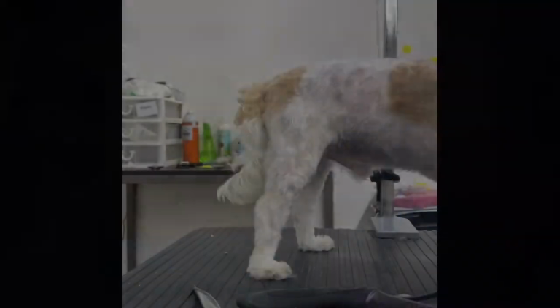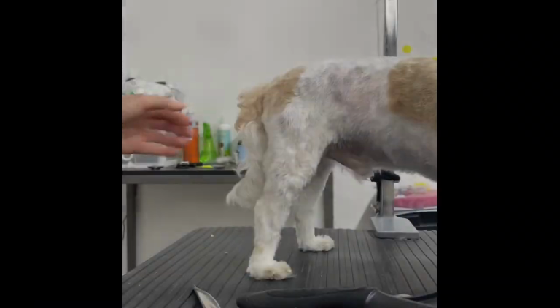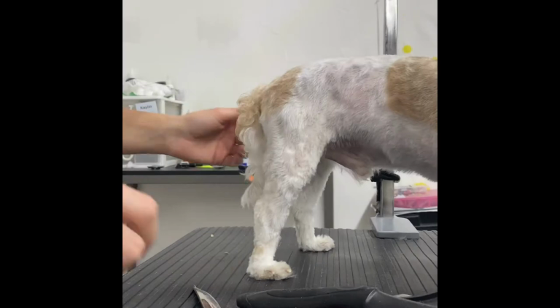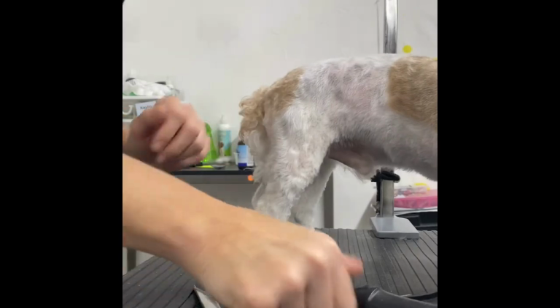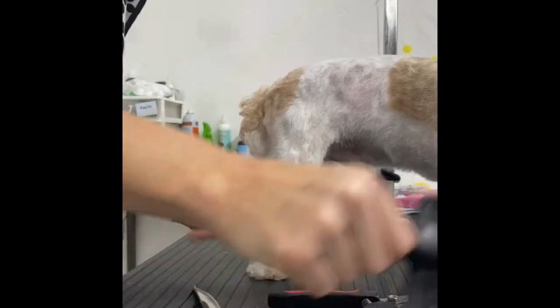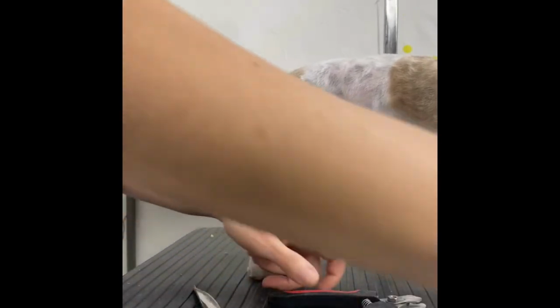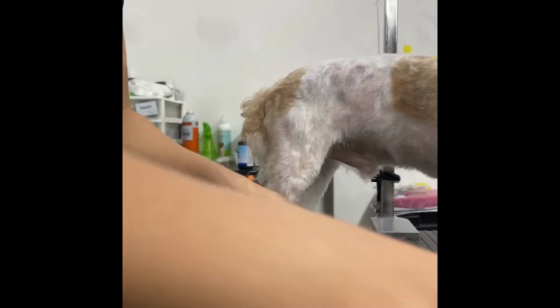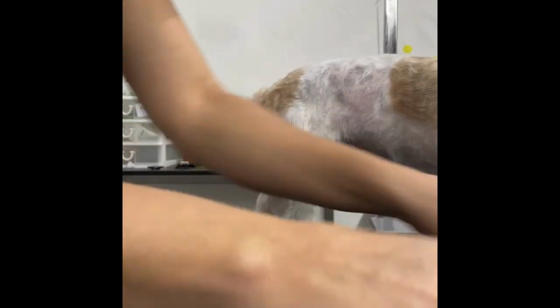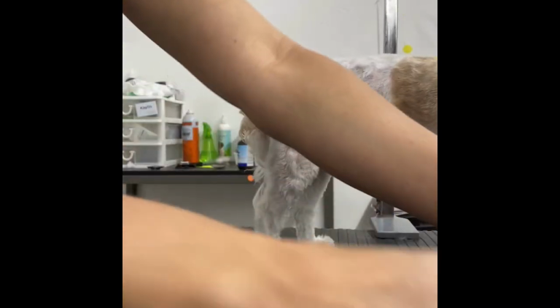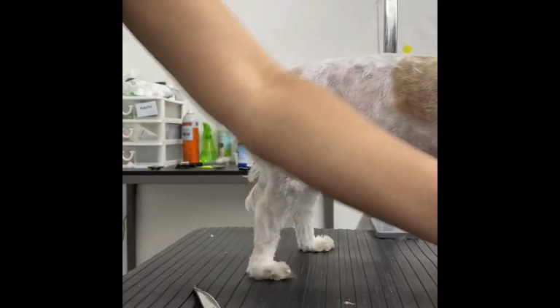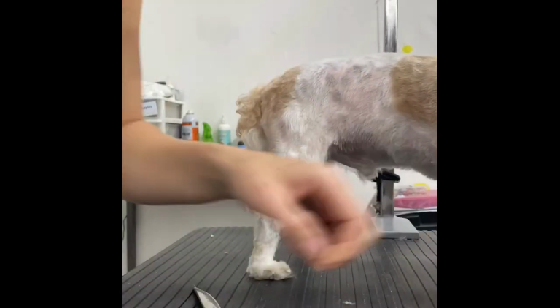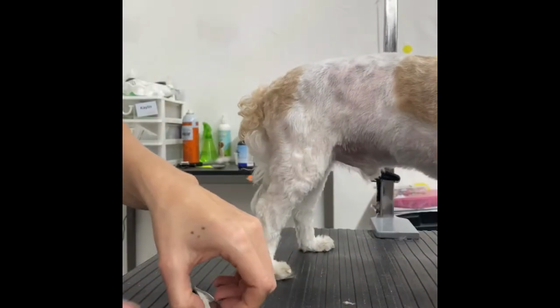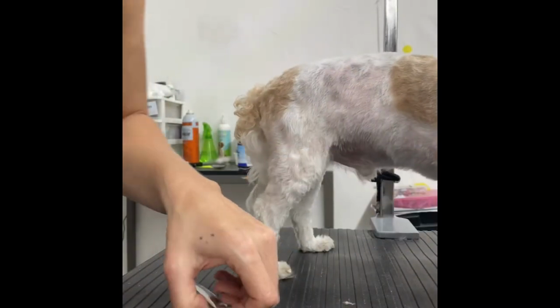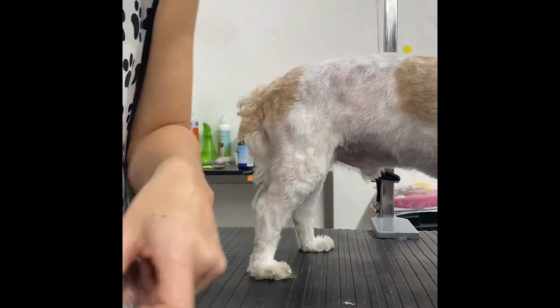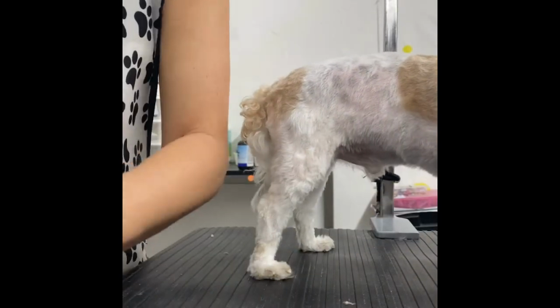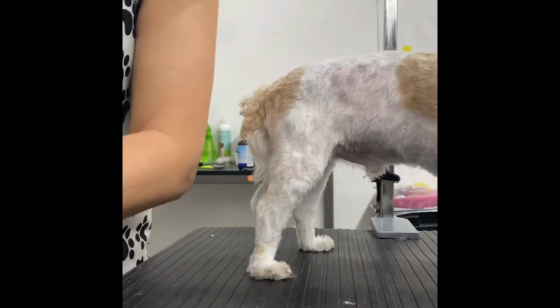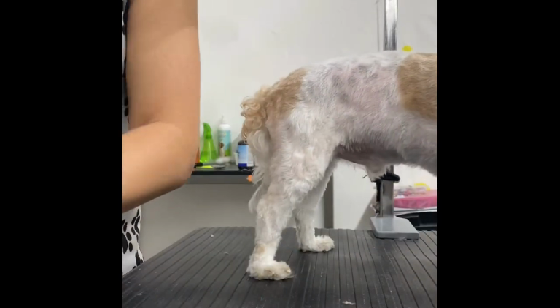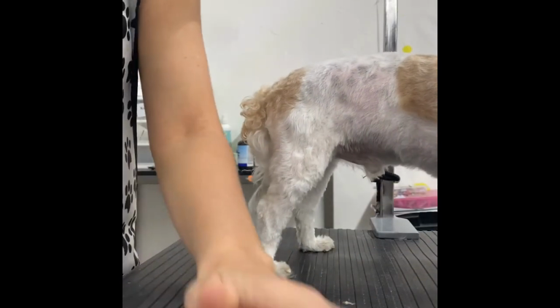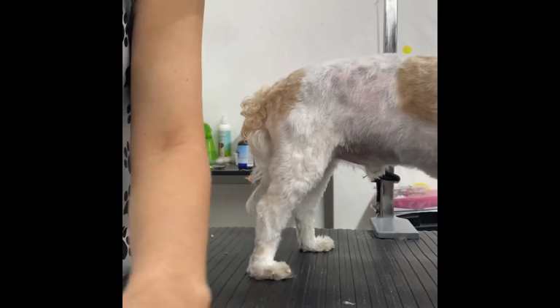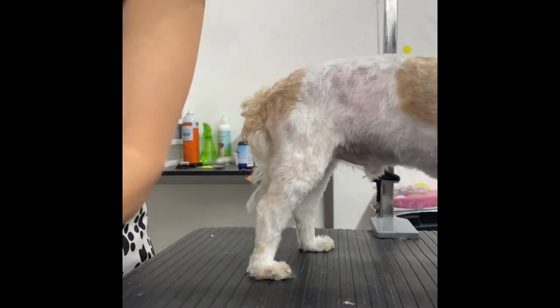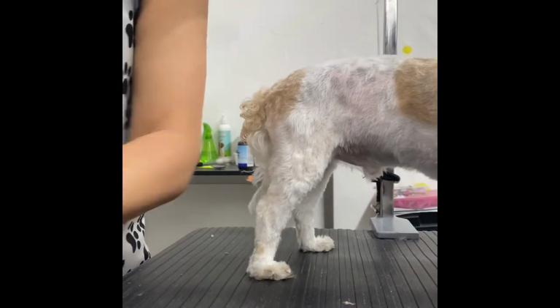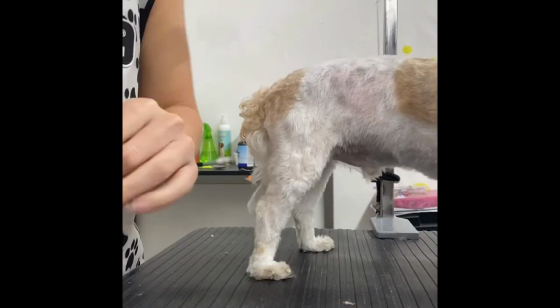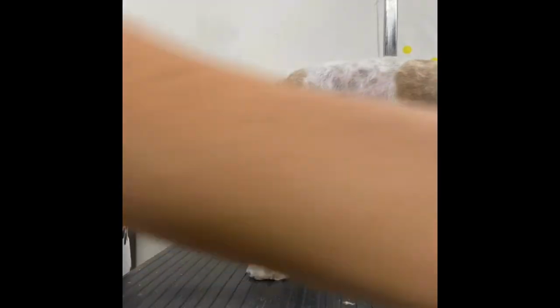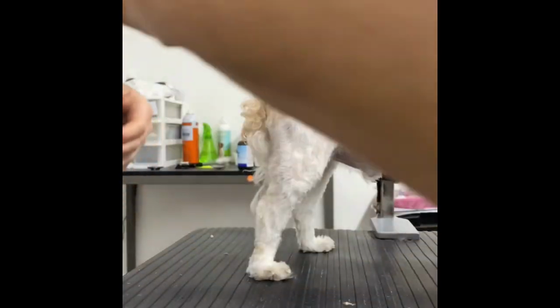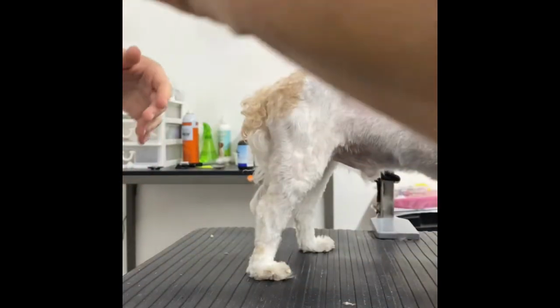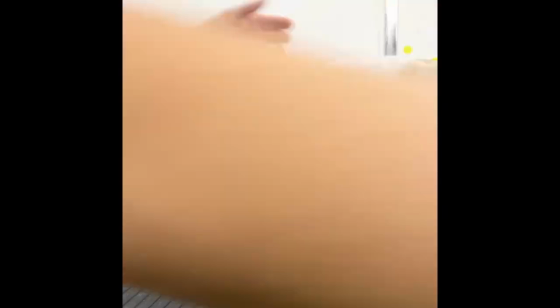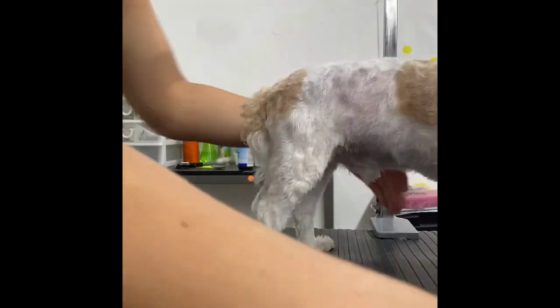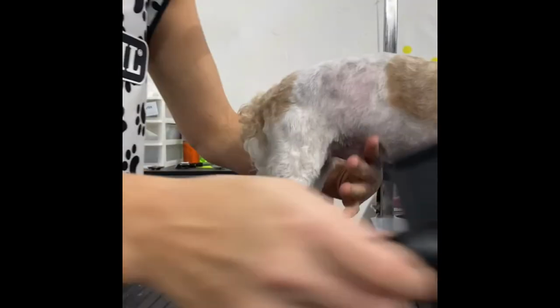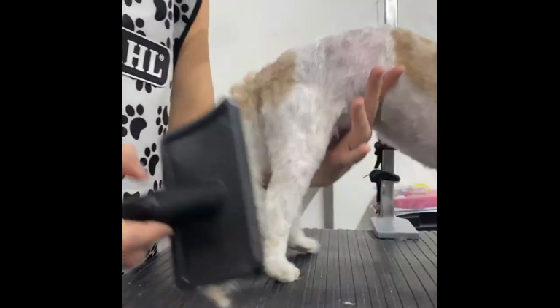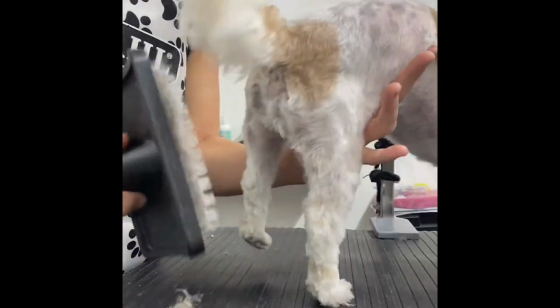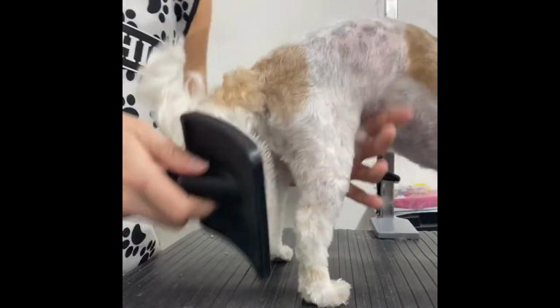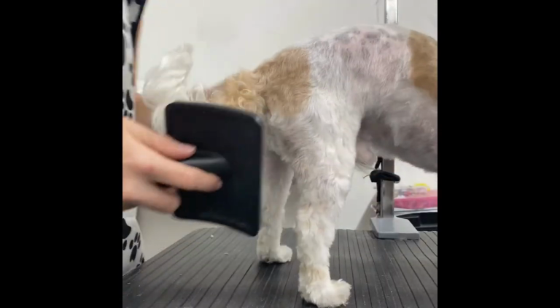Okay you guys, I'm going to show you how I groom my doggie's tails, how I cut my doggie's tails. There's two different ways to do them — well, there's multiple, but I'm going to show you two different ways.